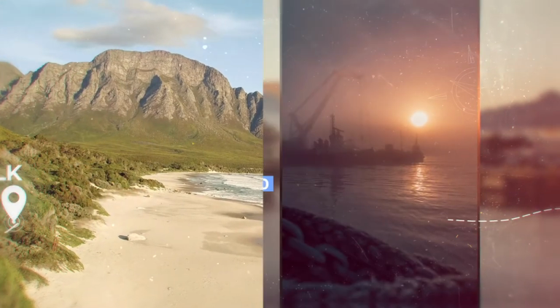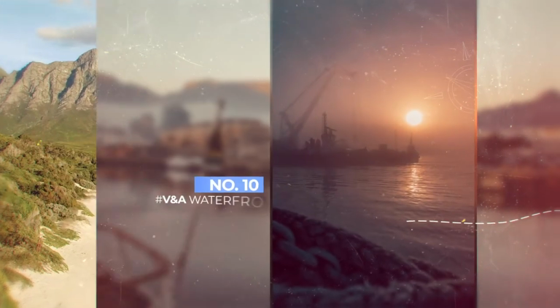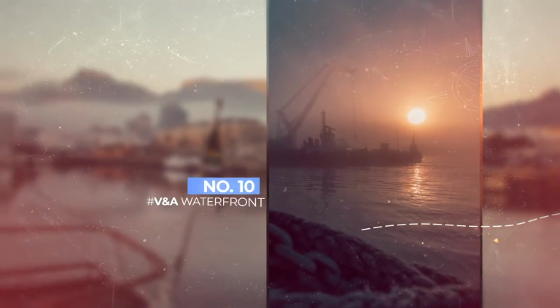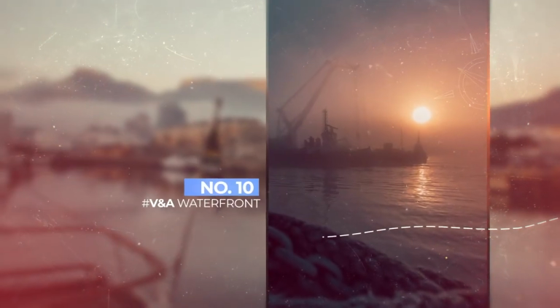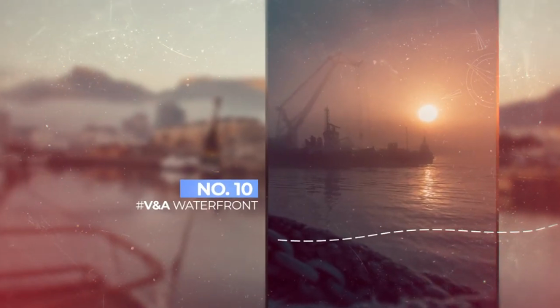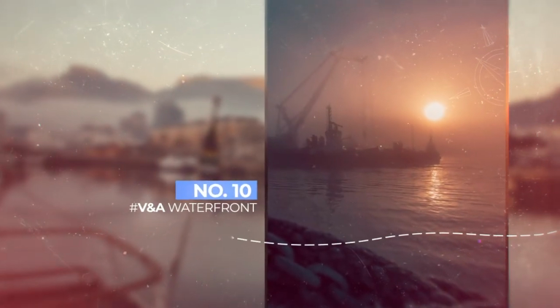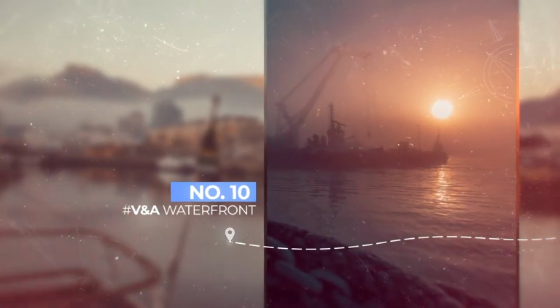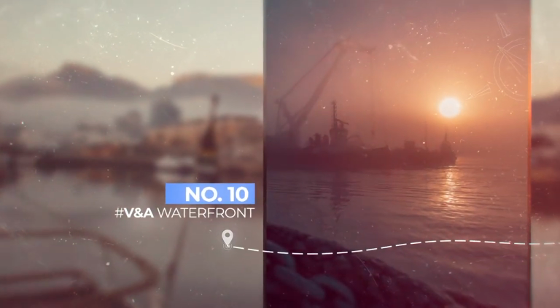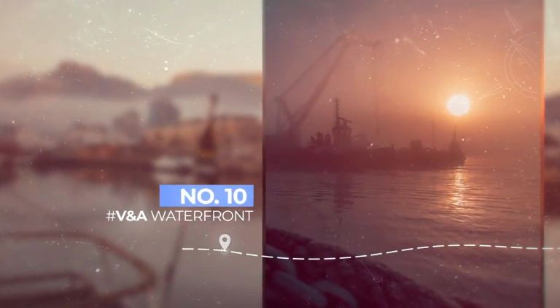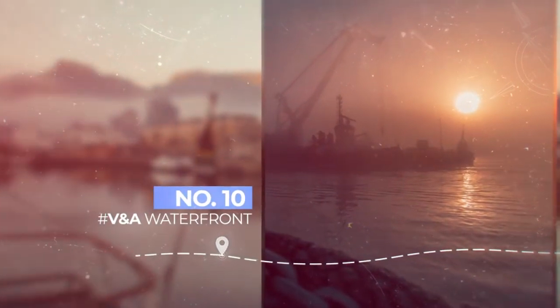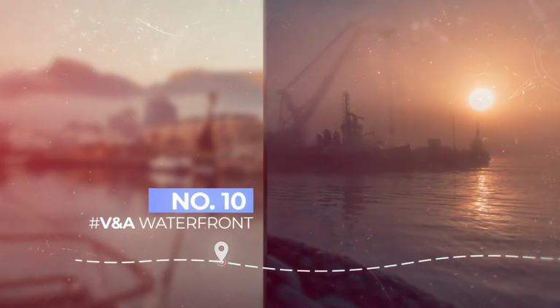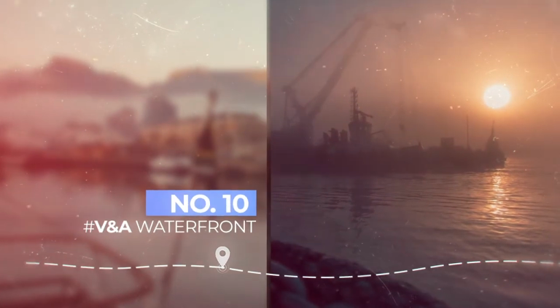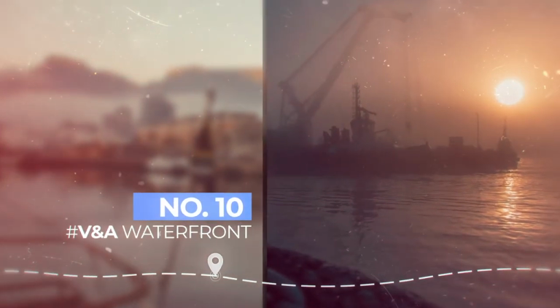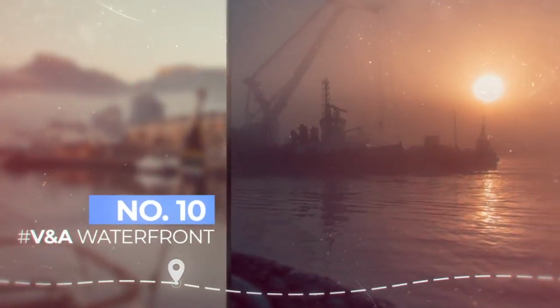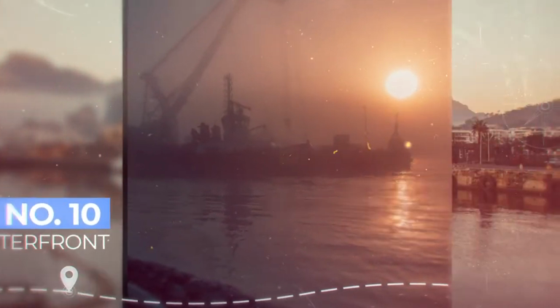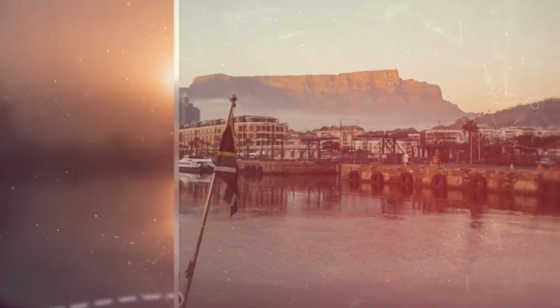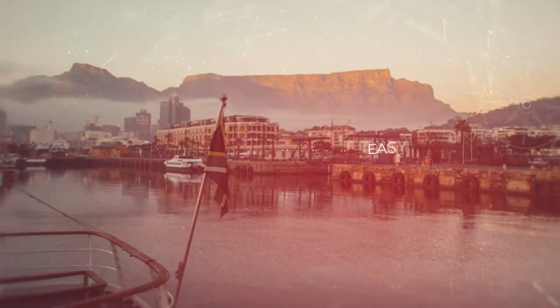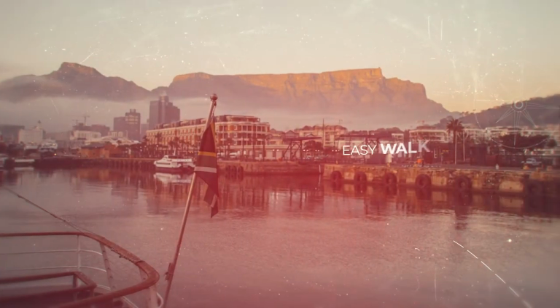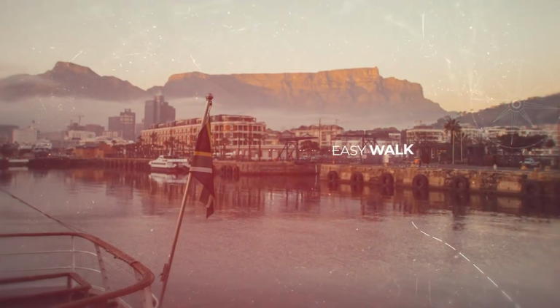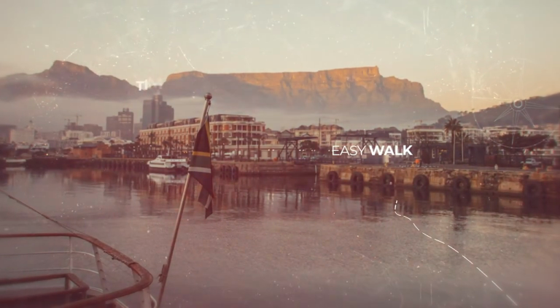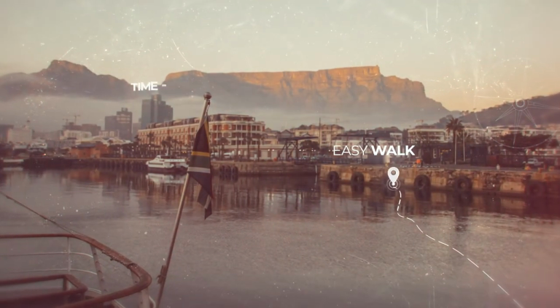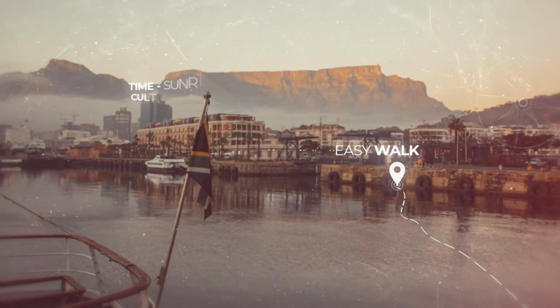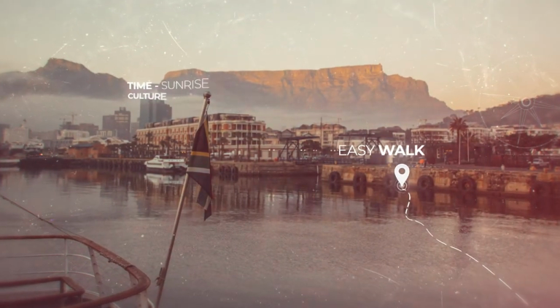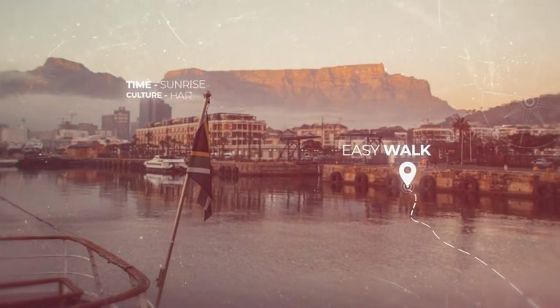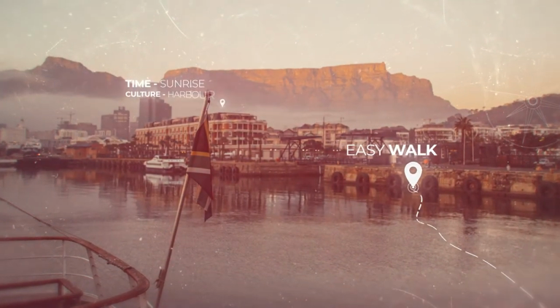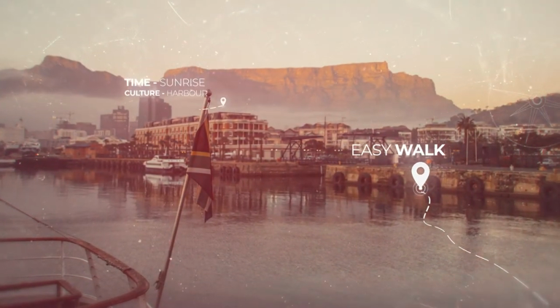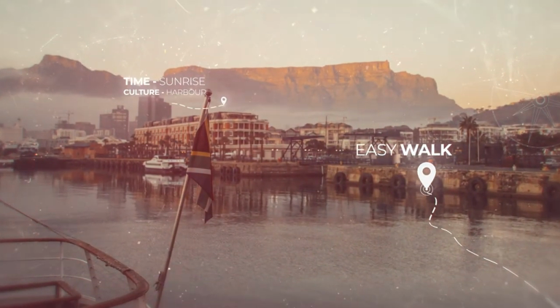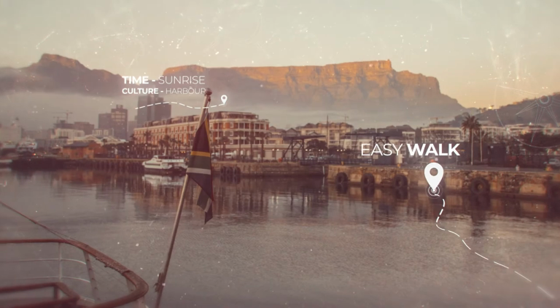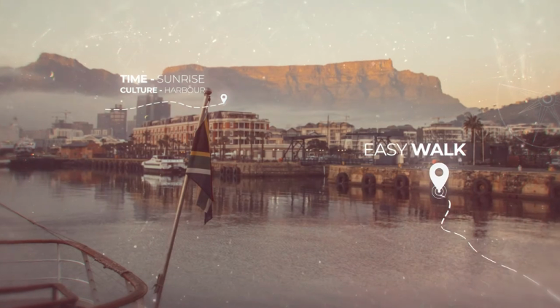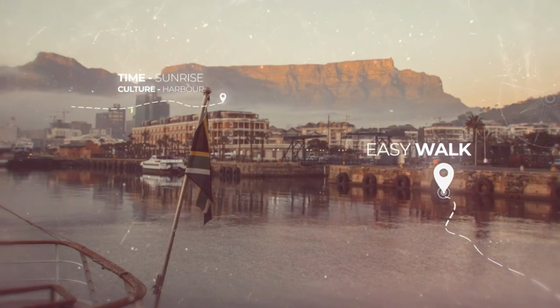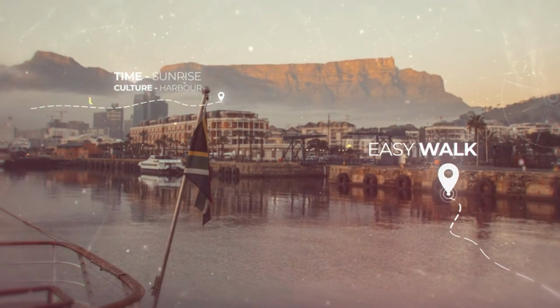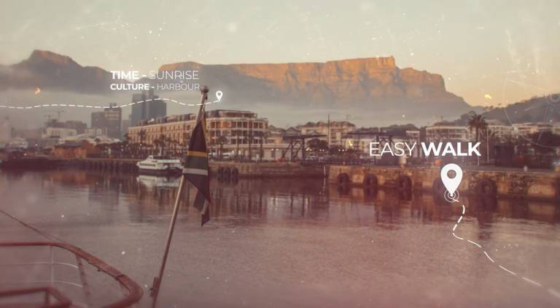Last but not least is the V&A Waterfront. It's a historical site with some great old architecture, great views of the mountain and plenty of seagulls.